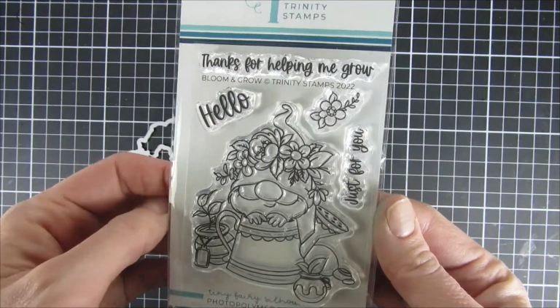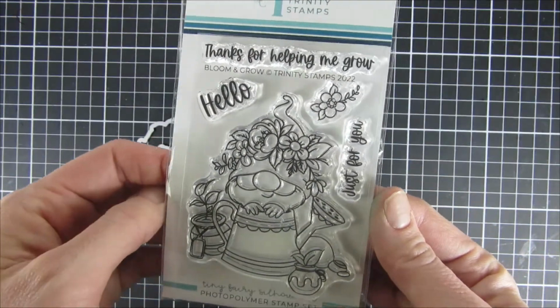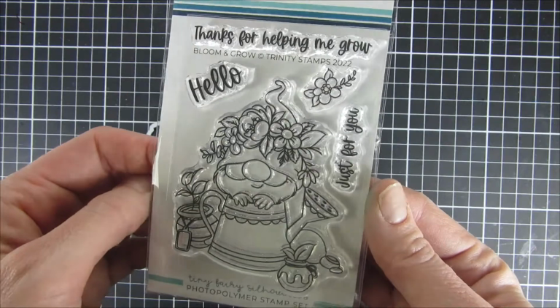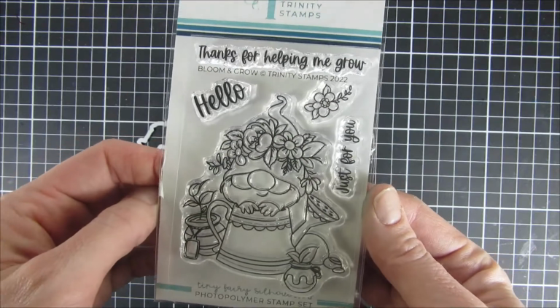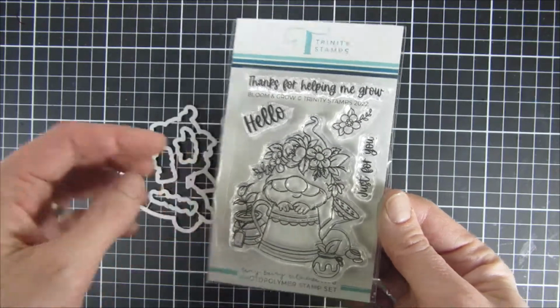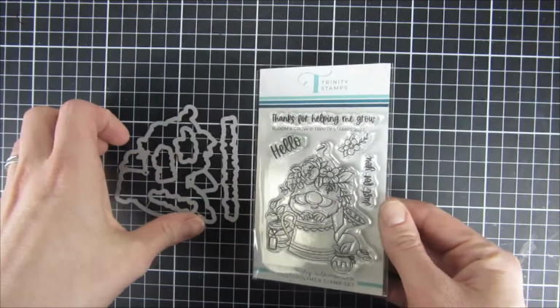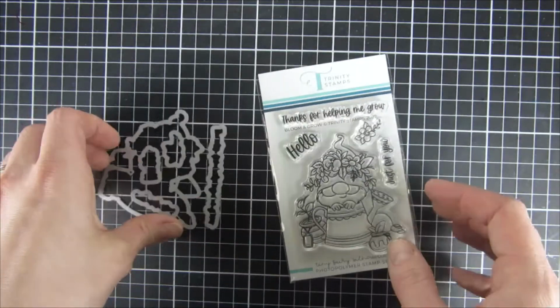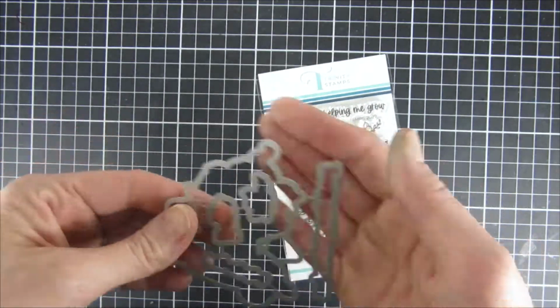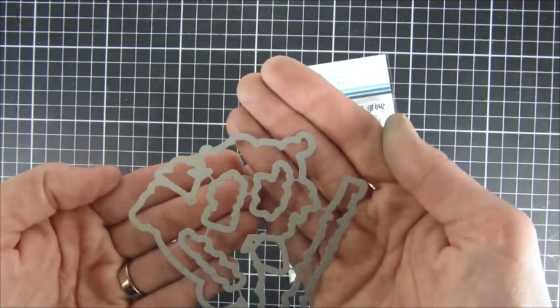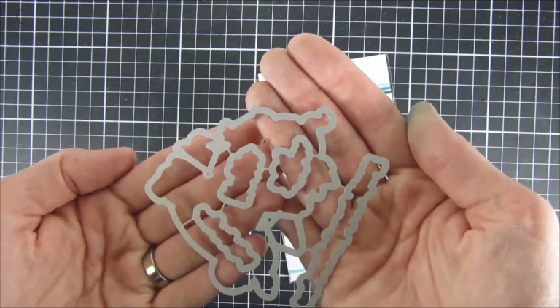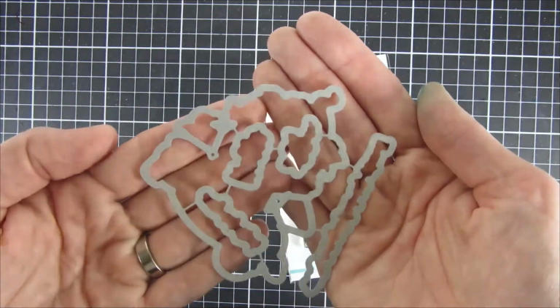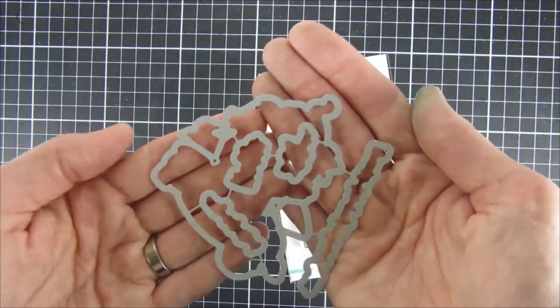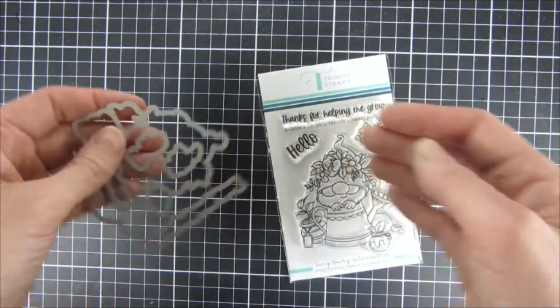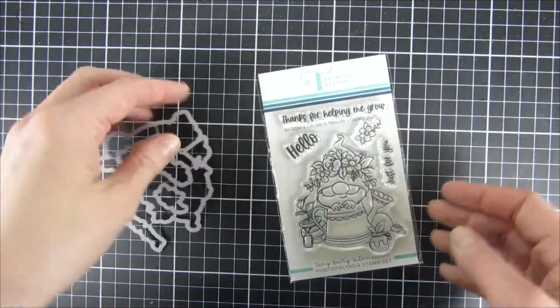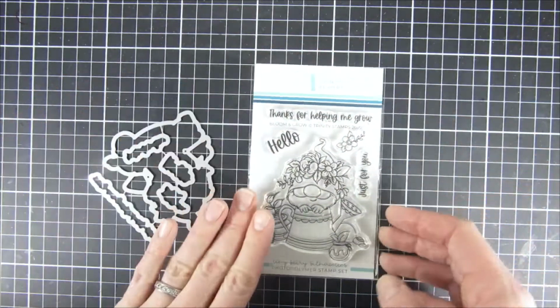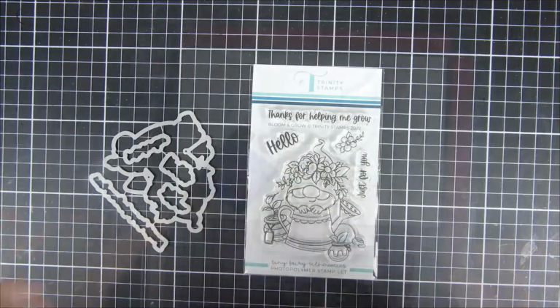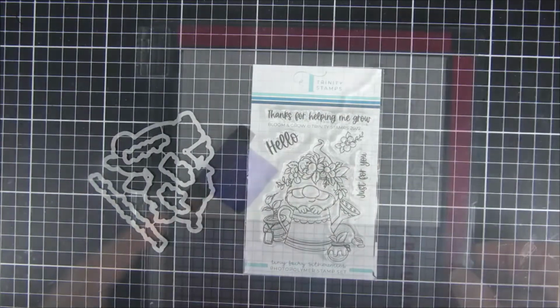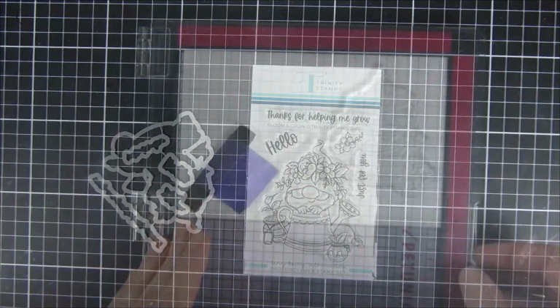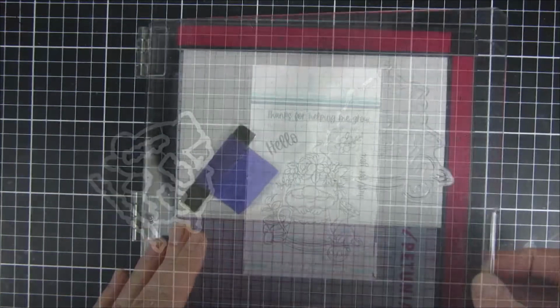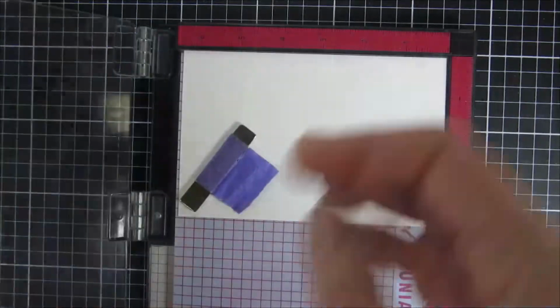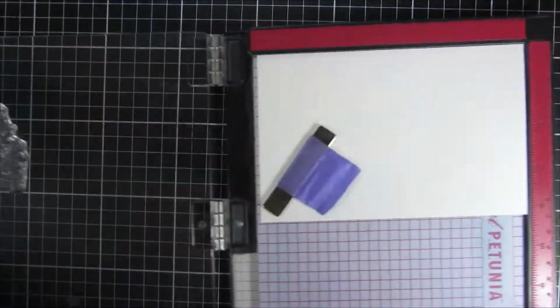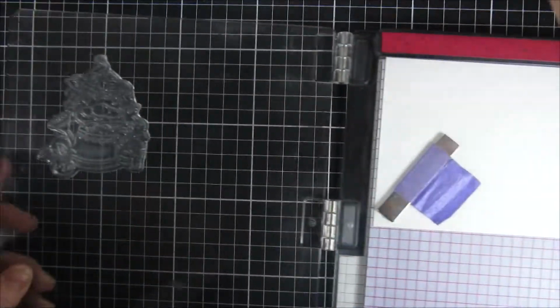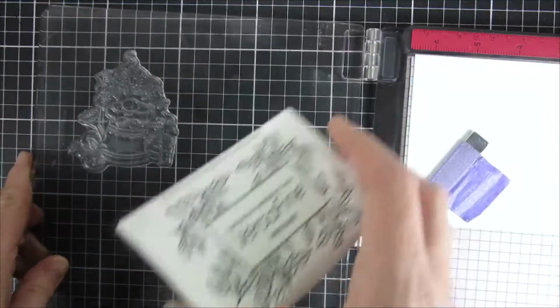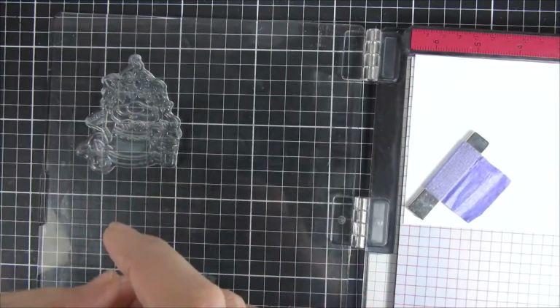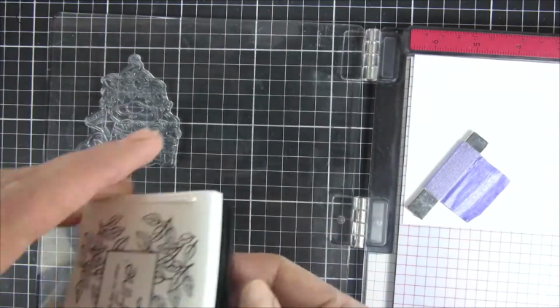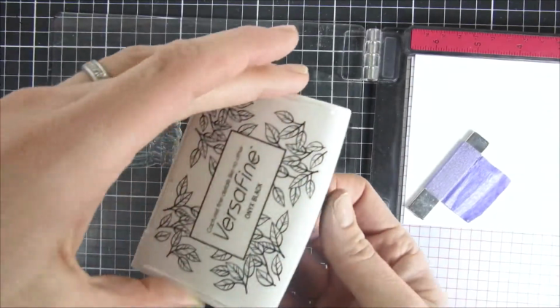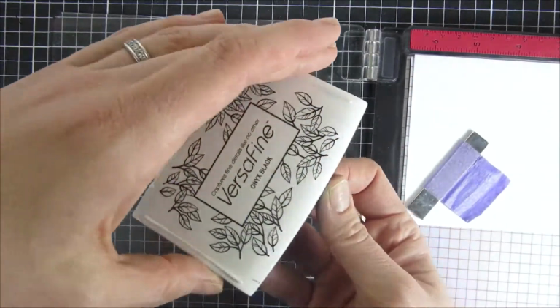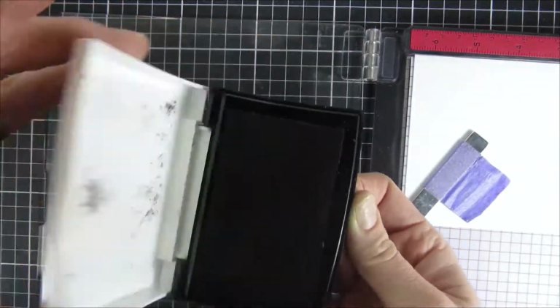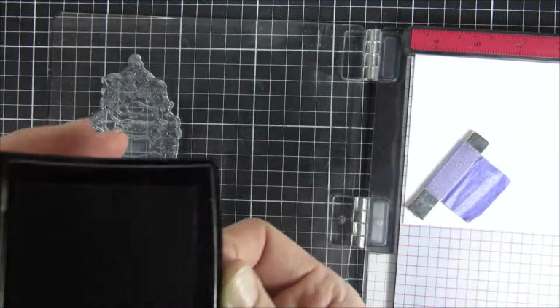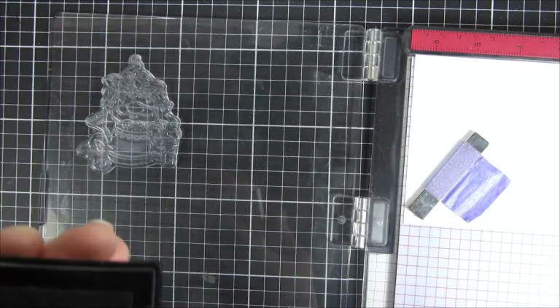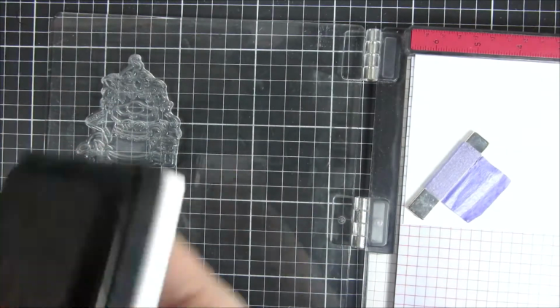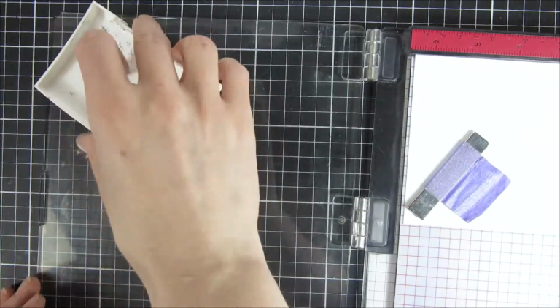I will use this little cute gnome from Trinity Stamps. This one is called Bloom and Grow and it's just adorable. There are coordinating dies available and I will be using them for this project today.